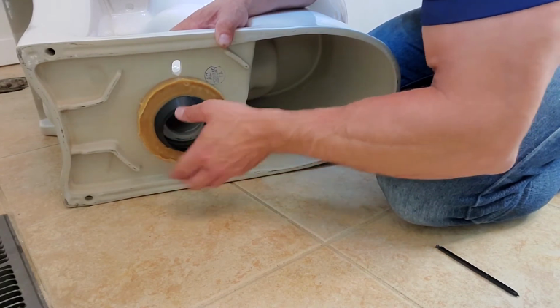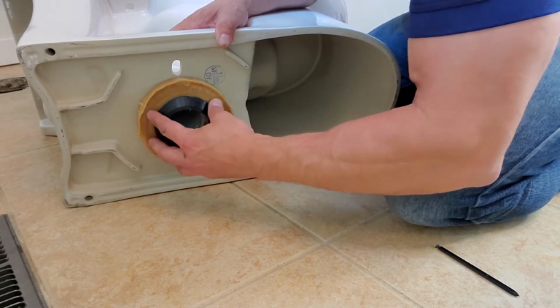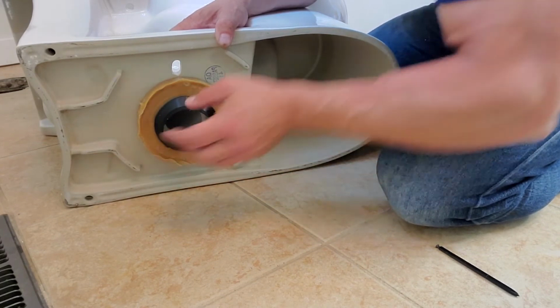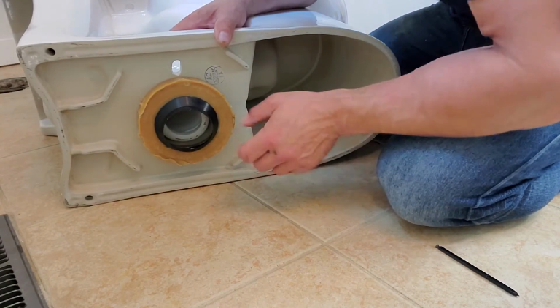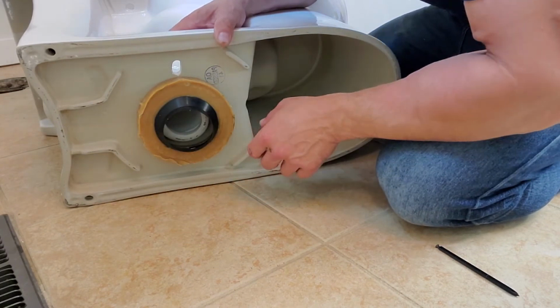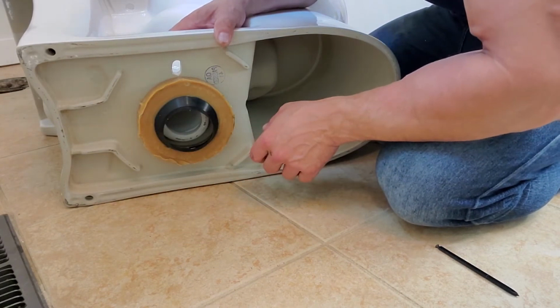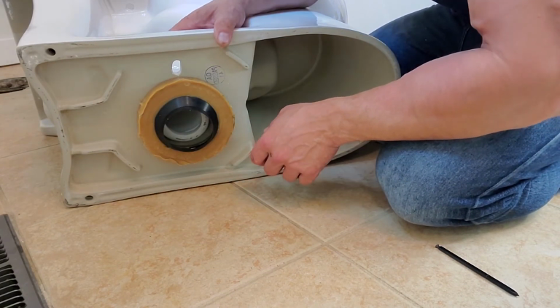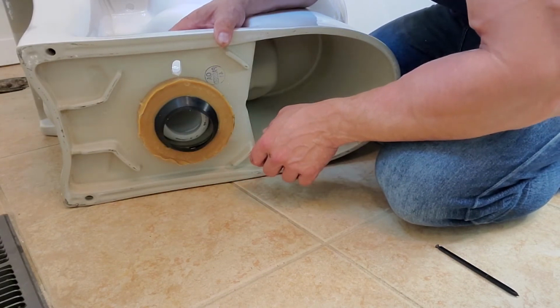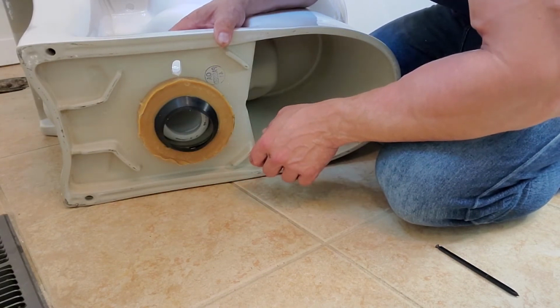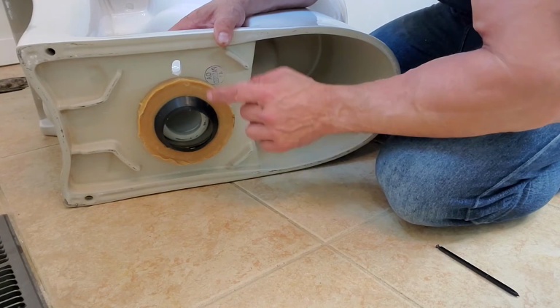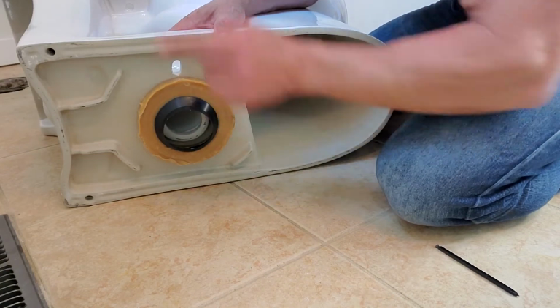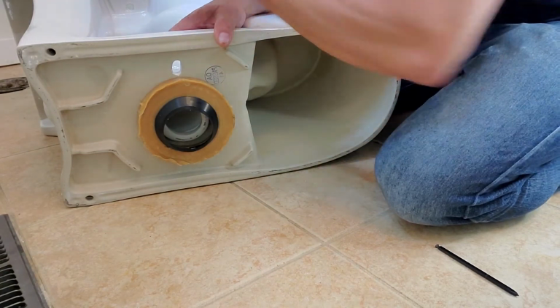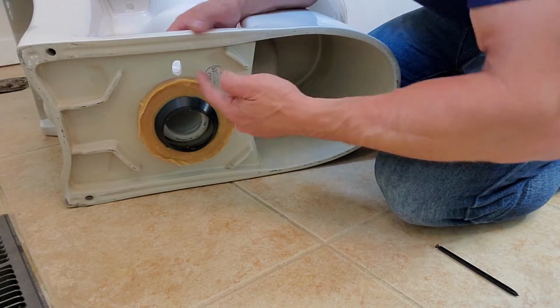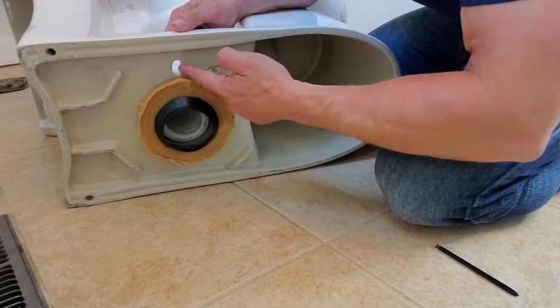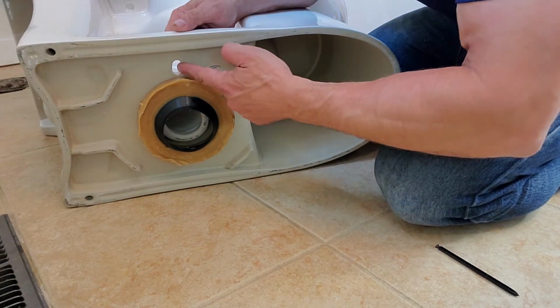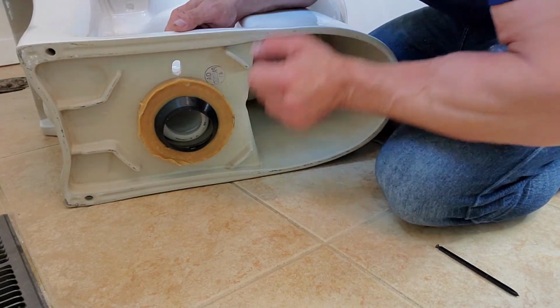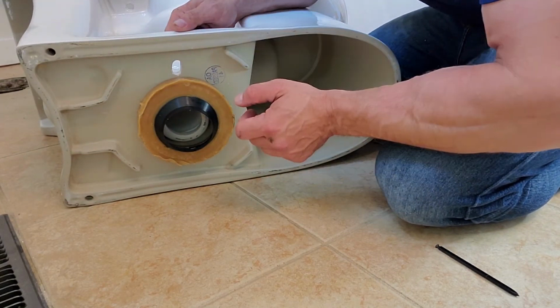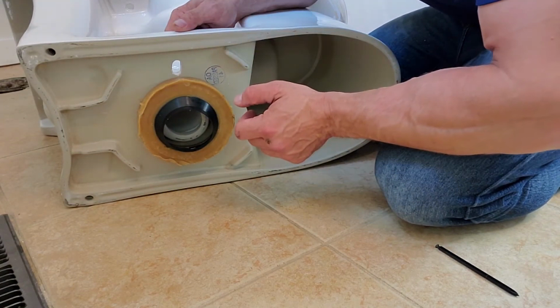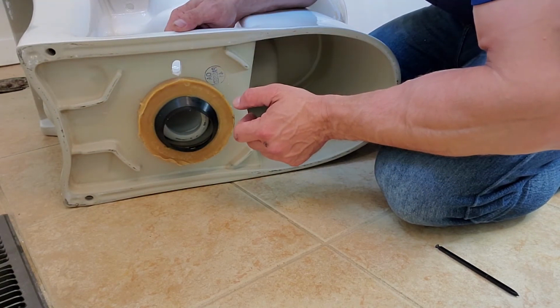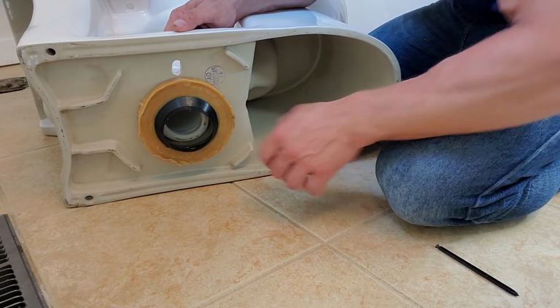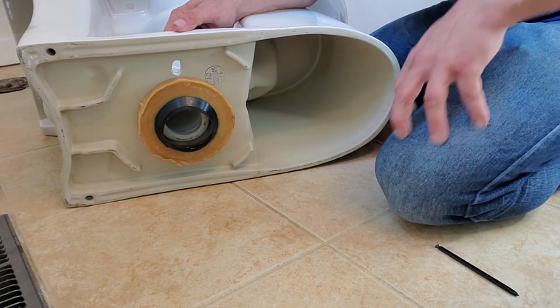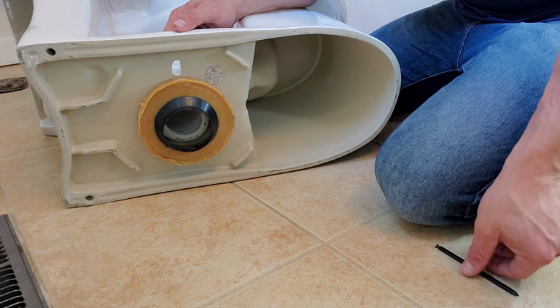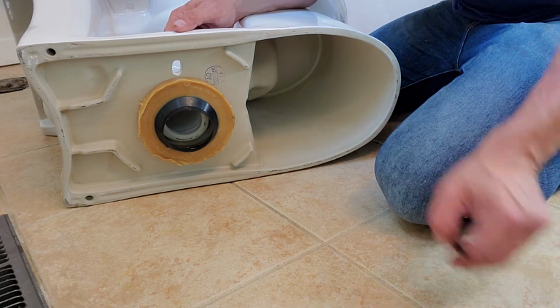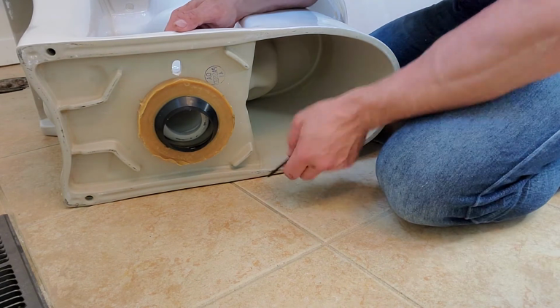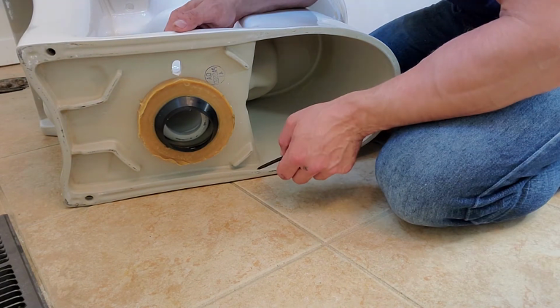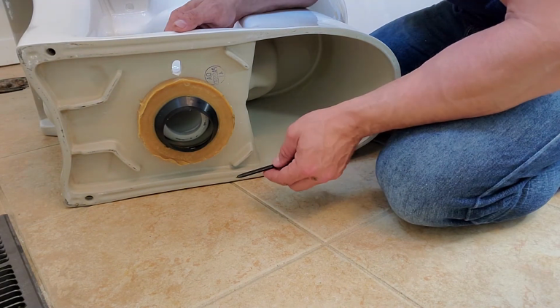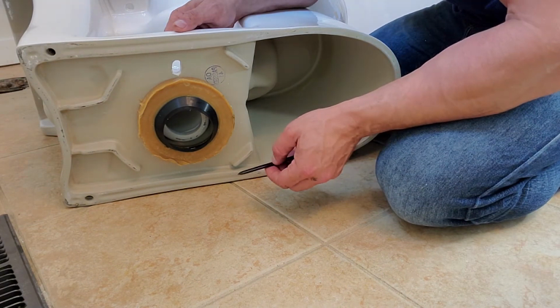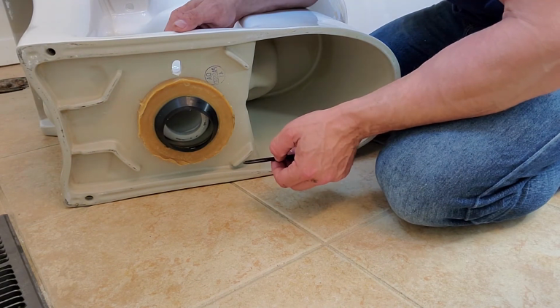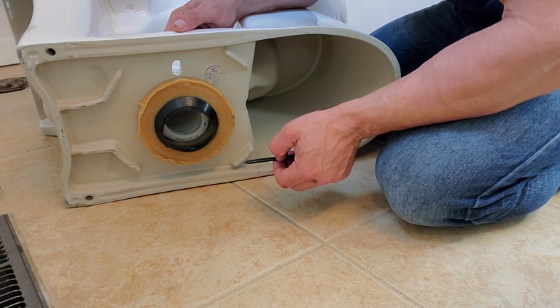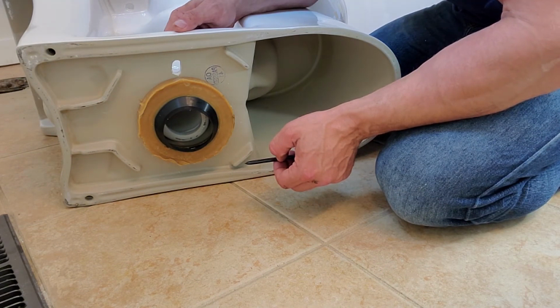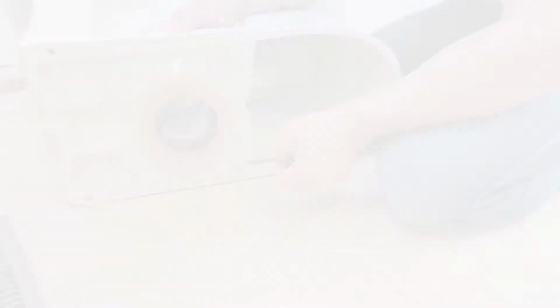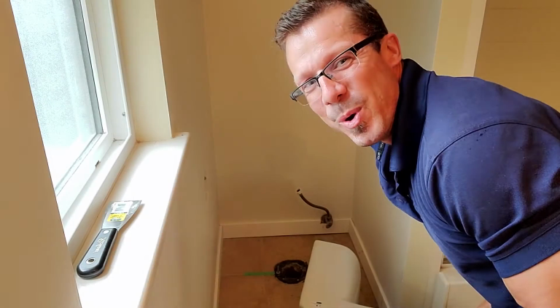This is going to be the hardest part — to lift the toilet and put the bolts right into these holes. Give me a sec to get ready and I'll put this in. Let's do it.